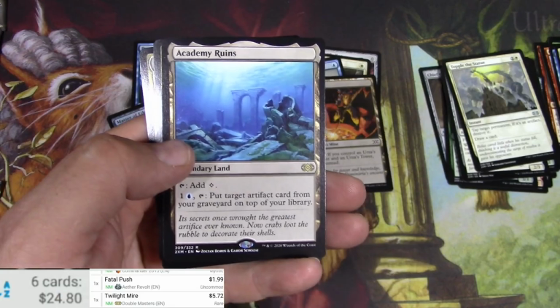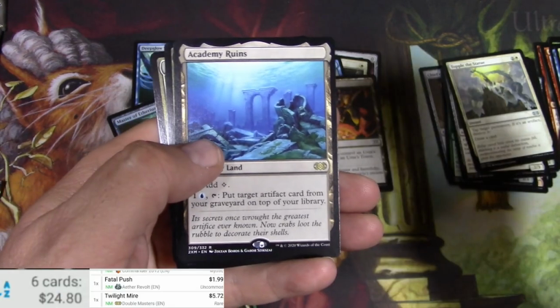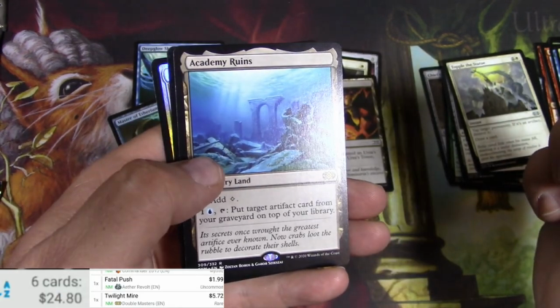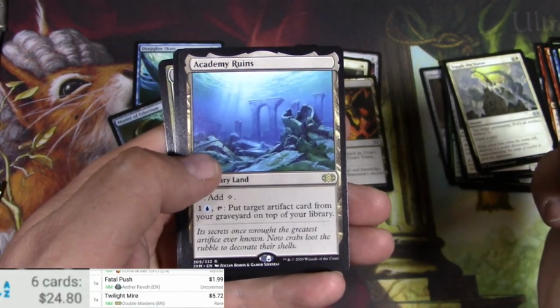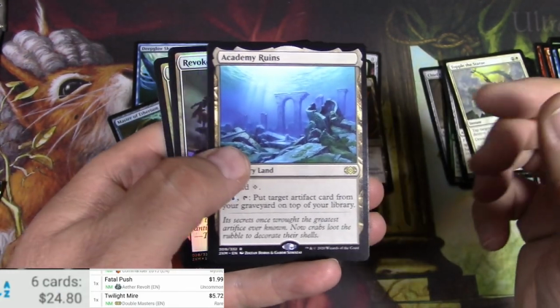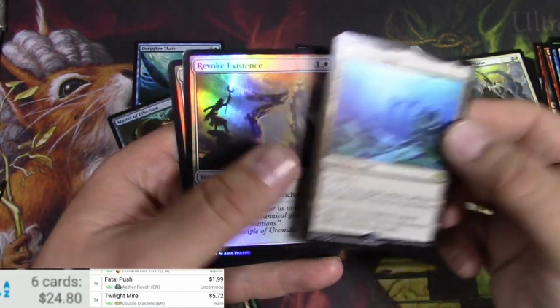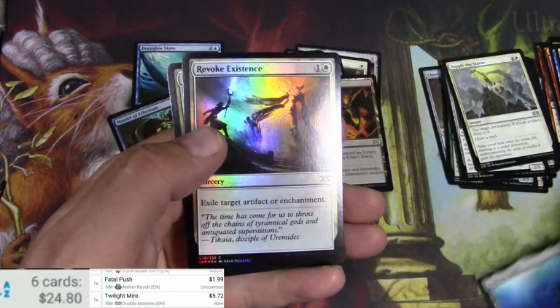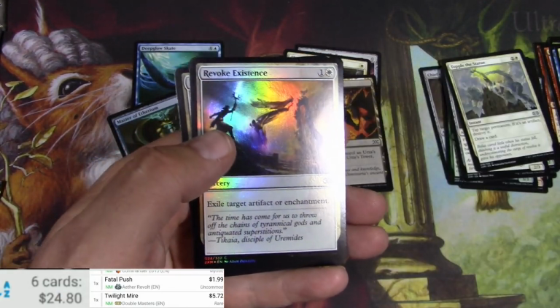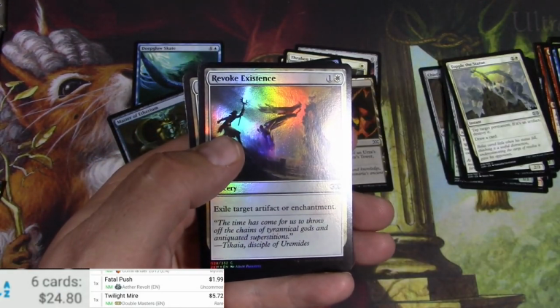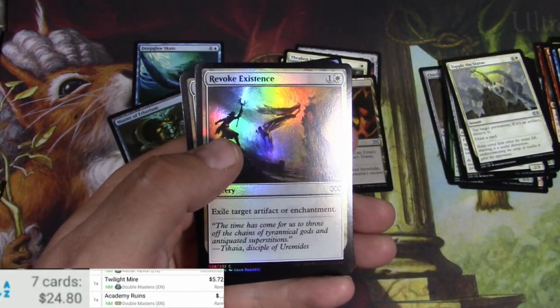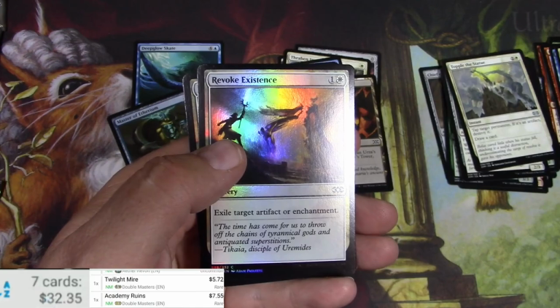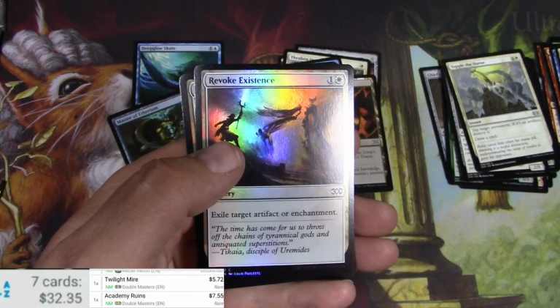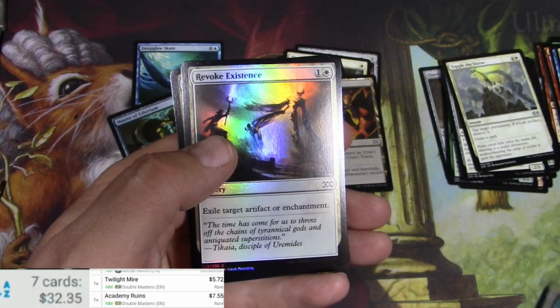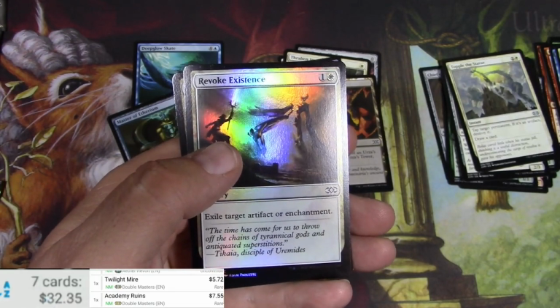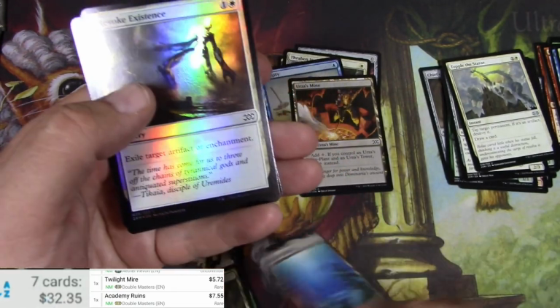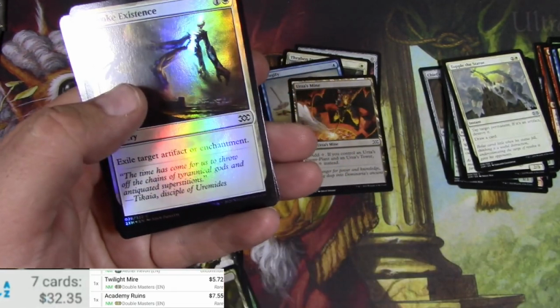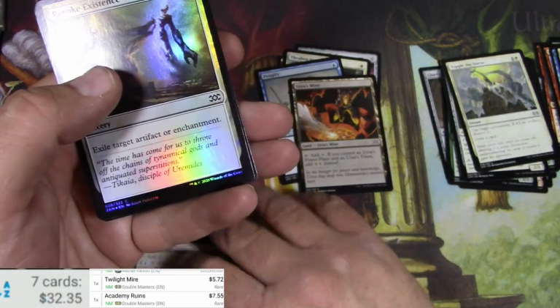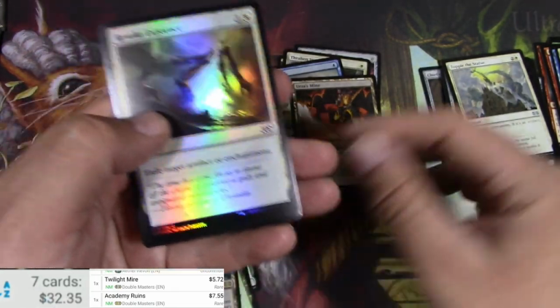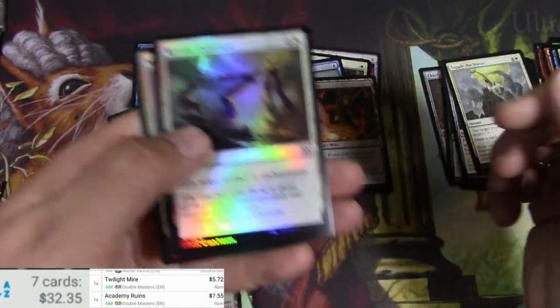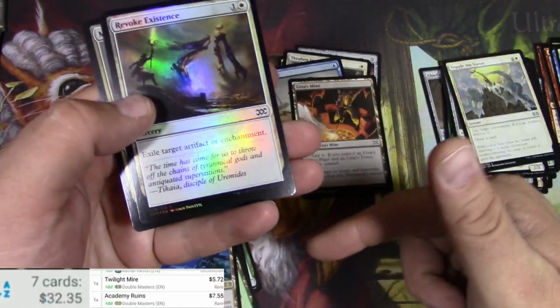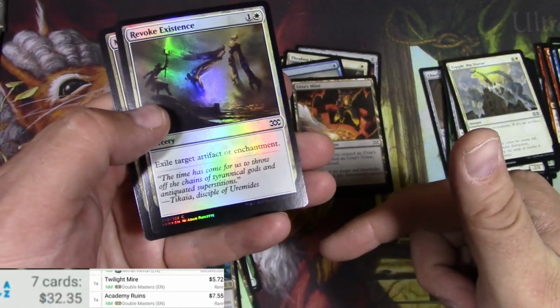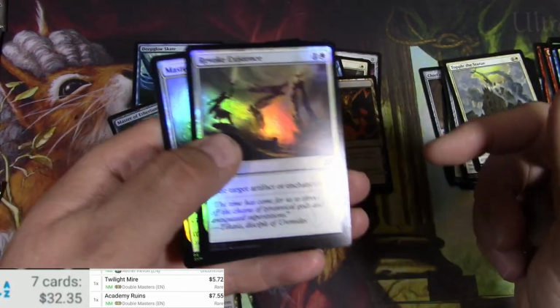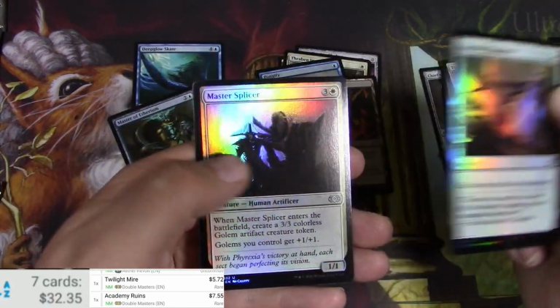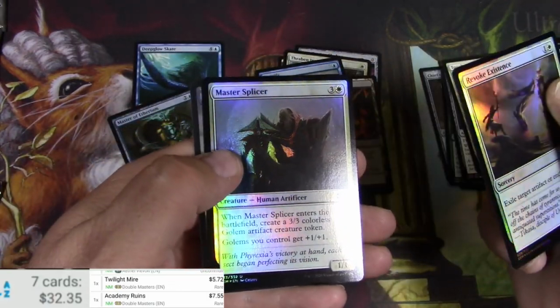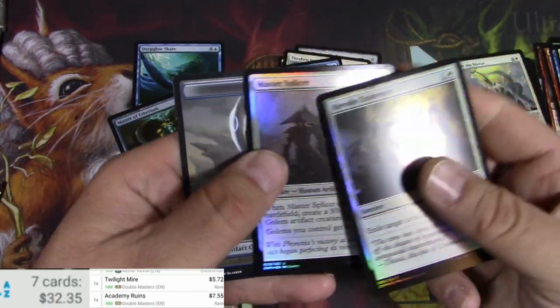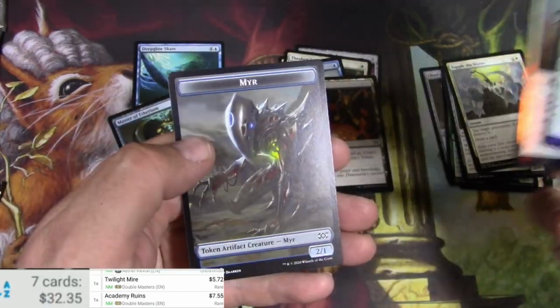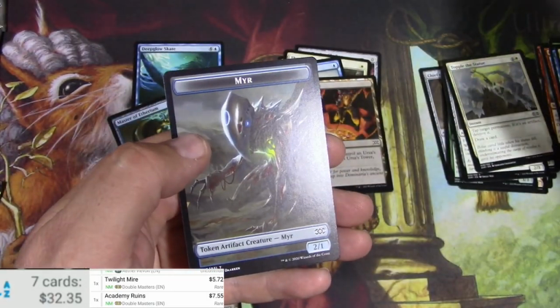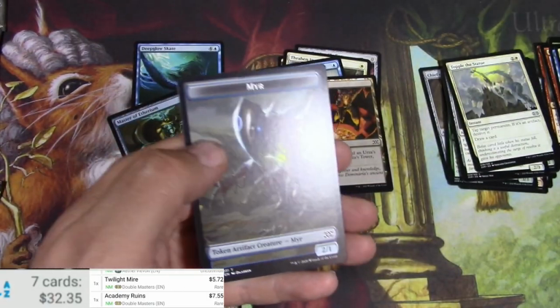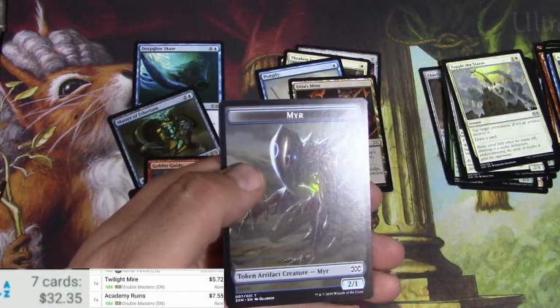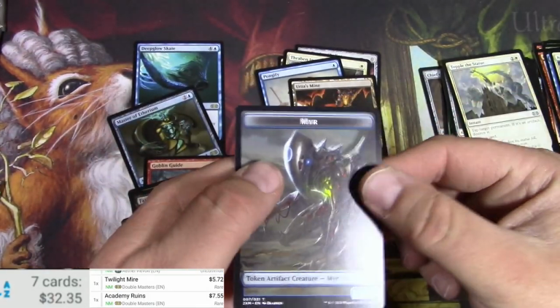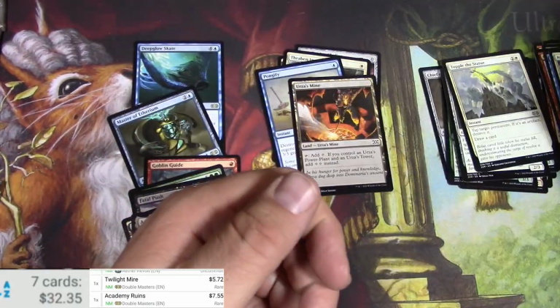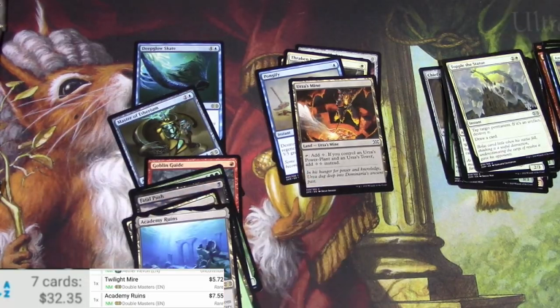Yeah, these packs are much better than the ones I got from WOTC. Academy Ruins — $7.55. Very nice. I don't know if that got reprinted in Time Spiral Remastered, I'll double check. And a Mirror Token.